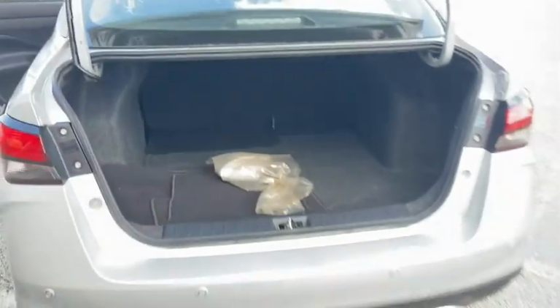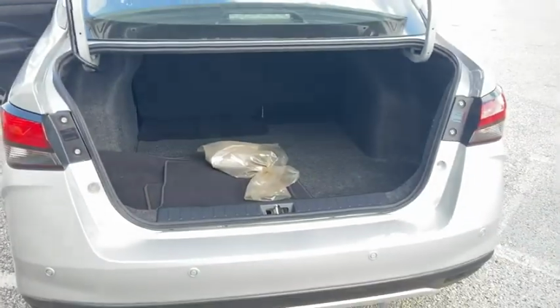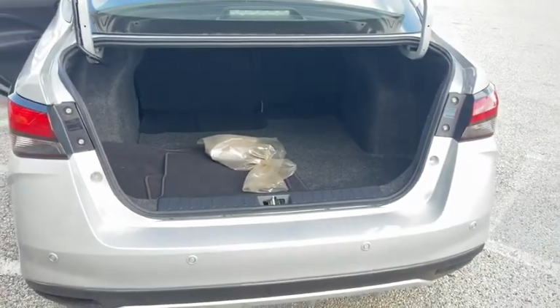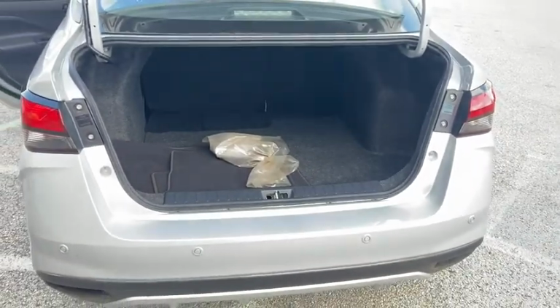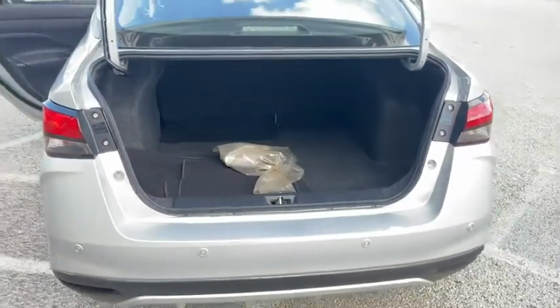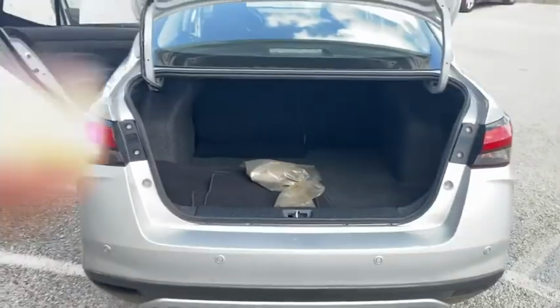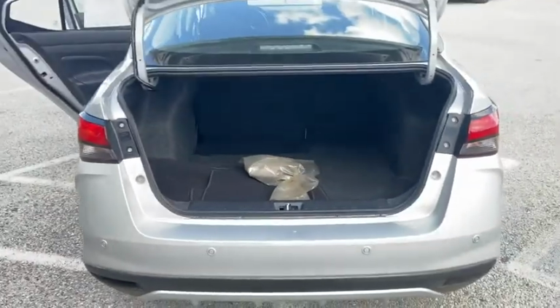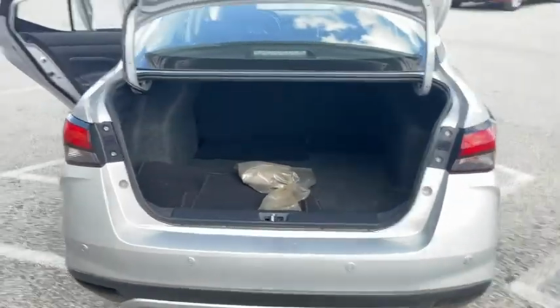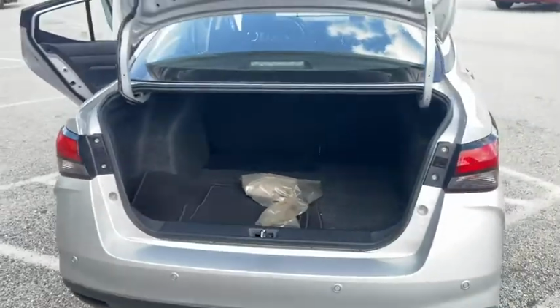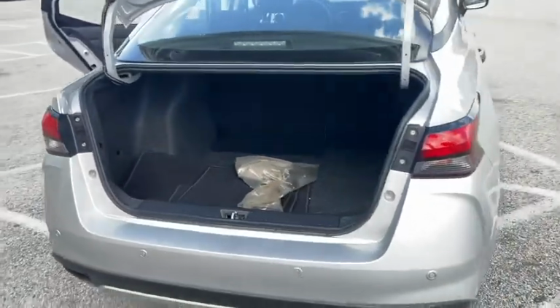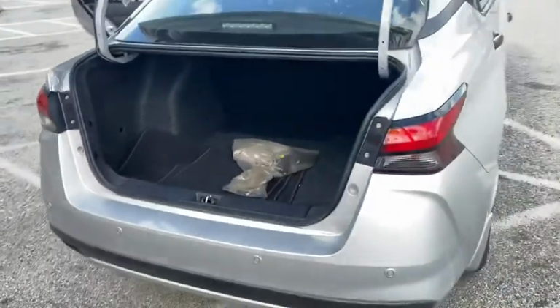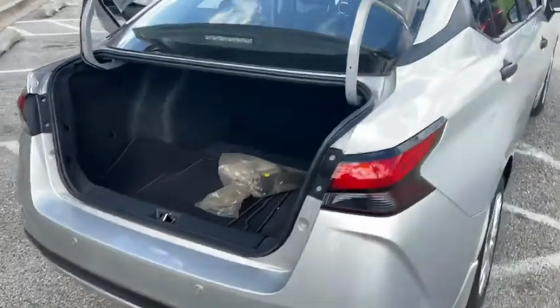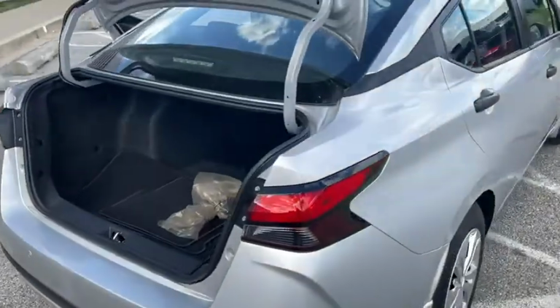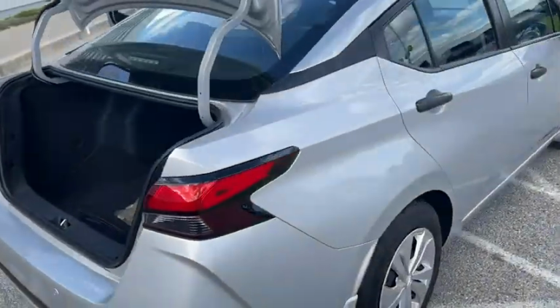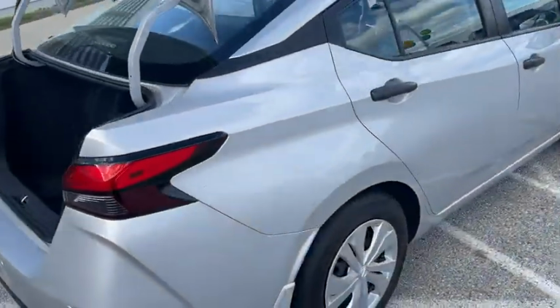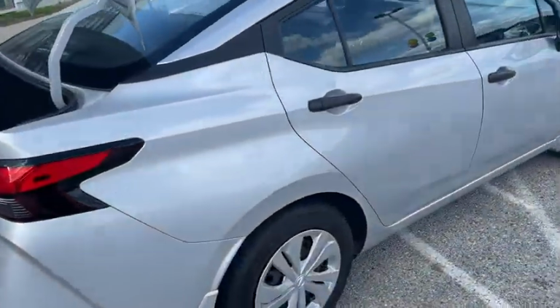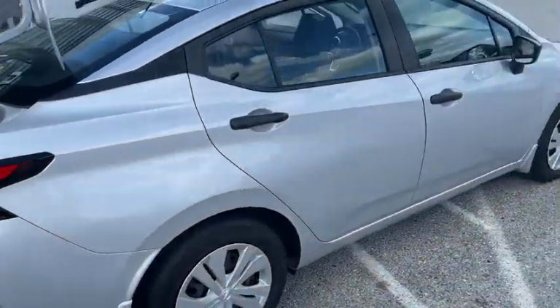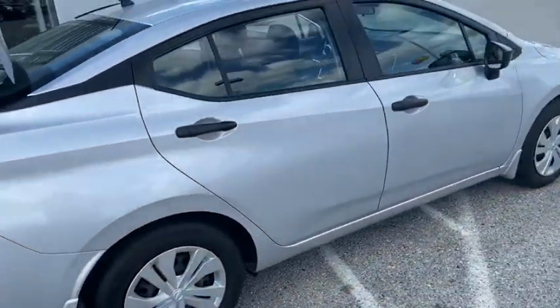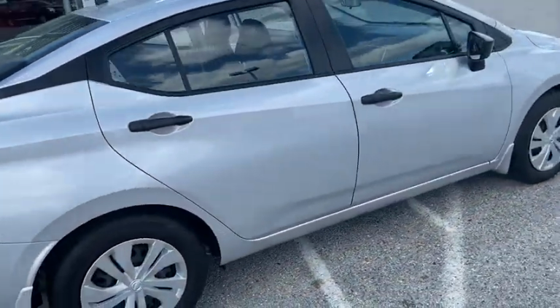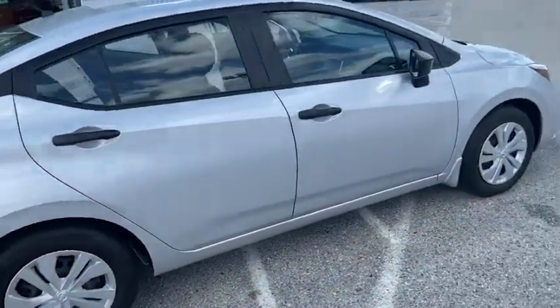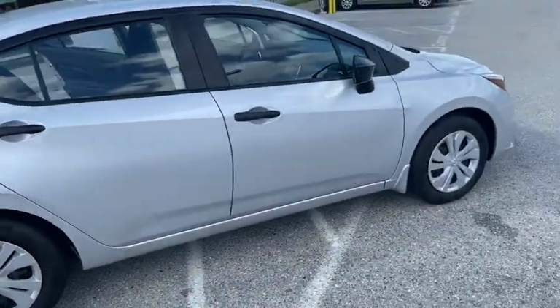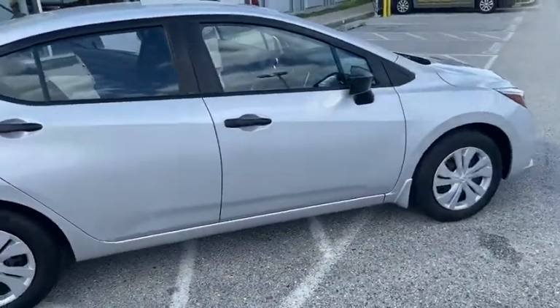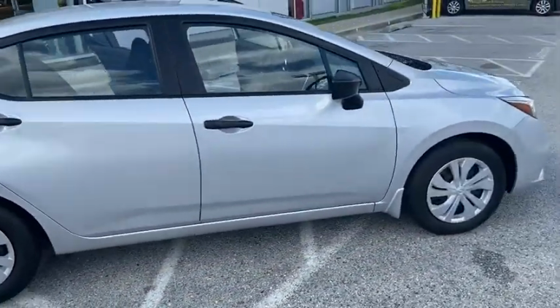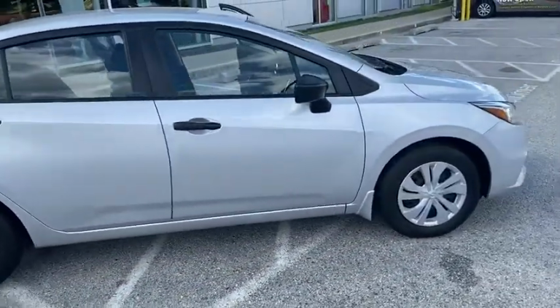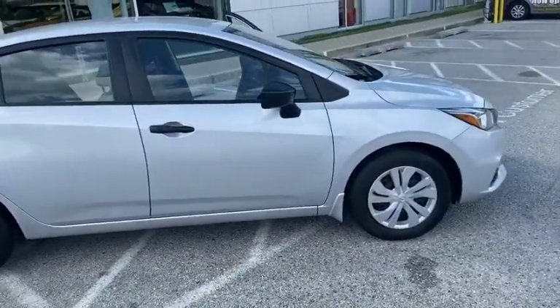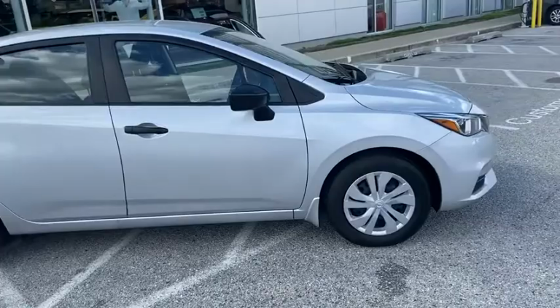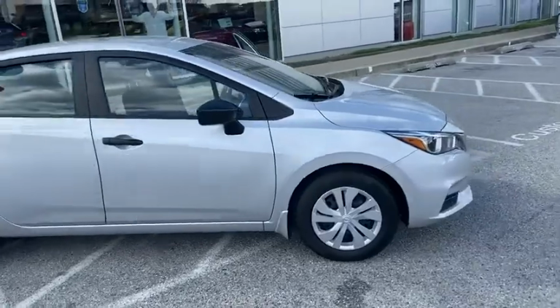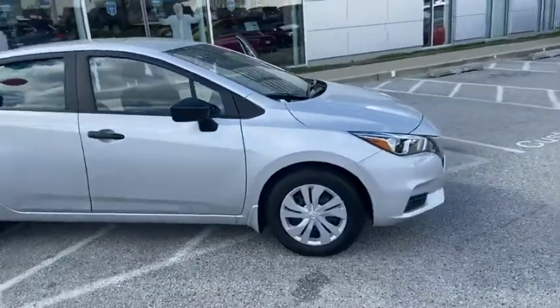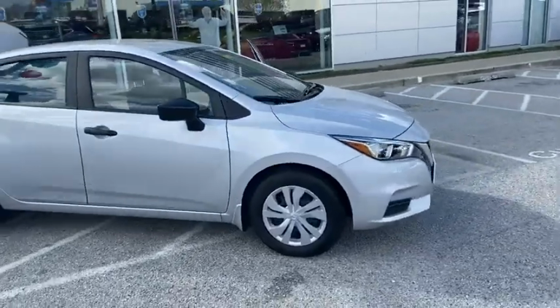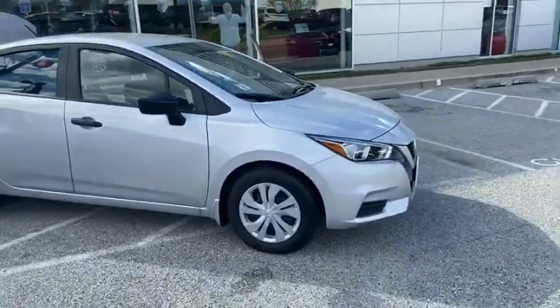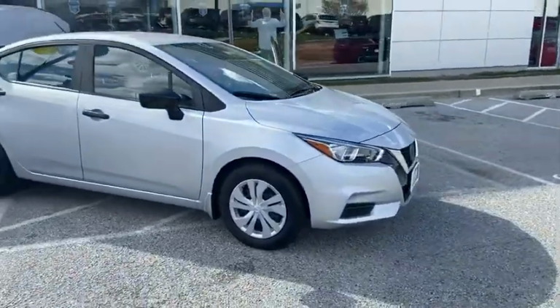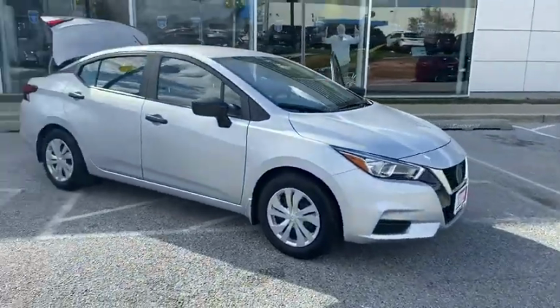All that trunk space for you and the family to go on a road trip. Best gas mileage vehicle we have here — 40 to the highway. The Nissan Versa 2020.